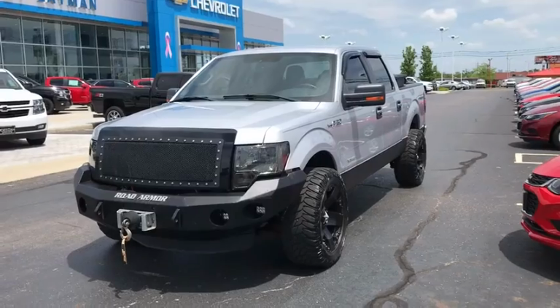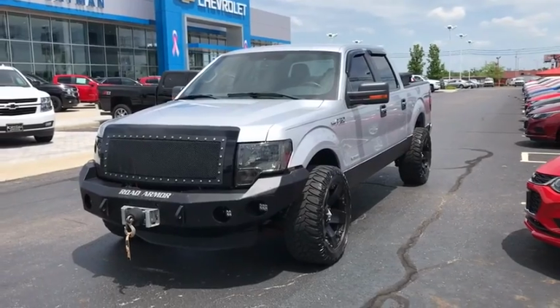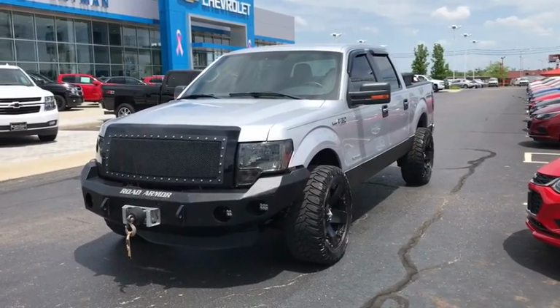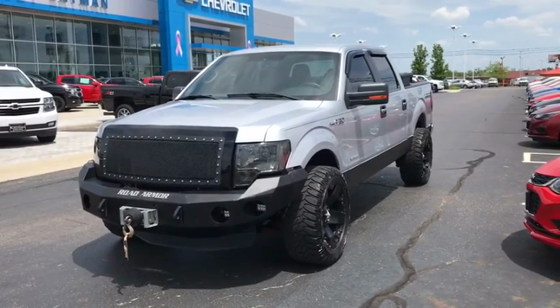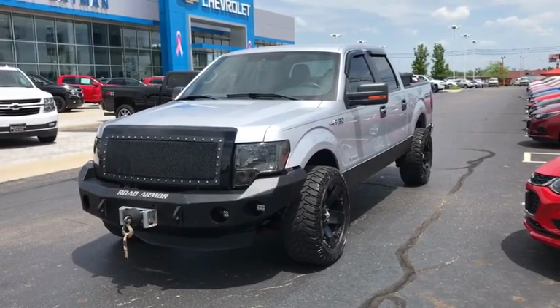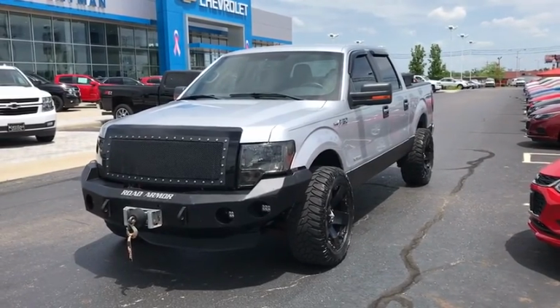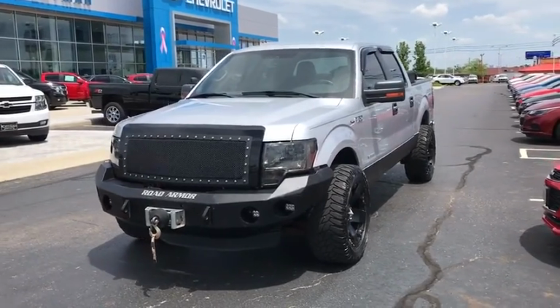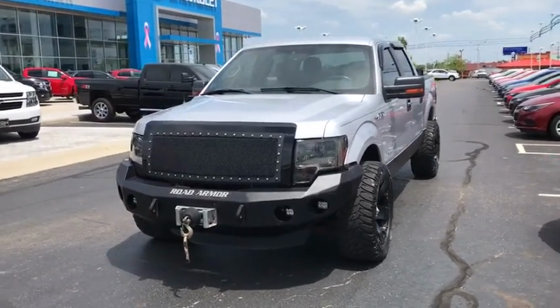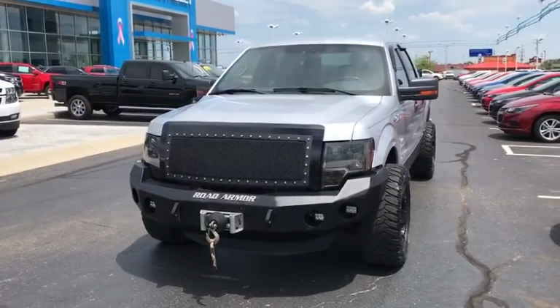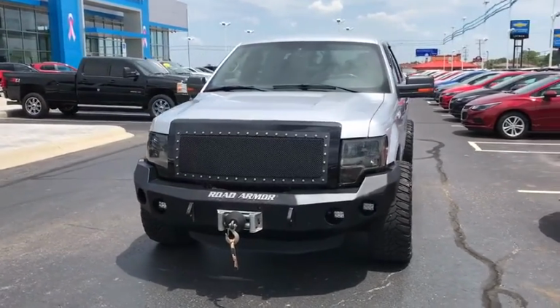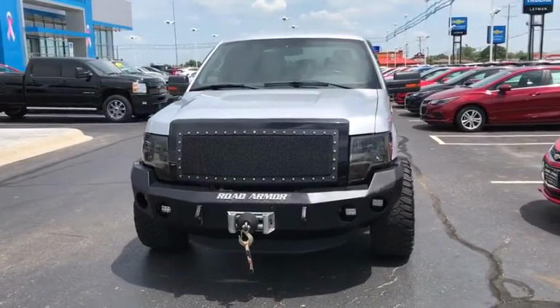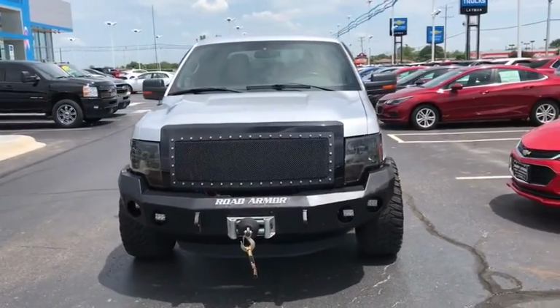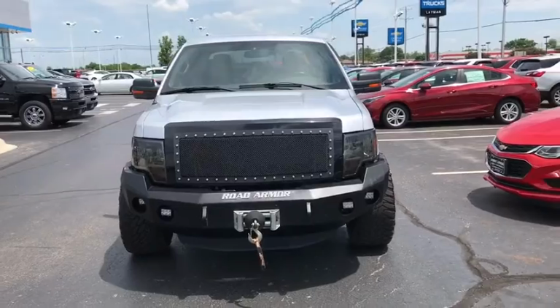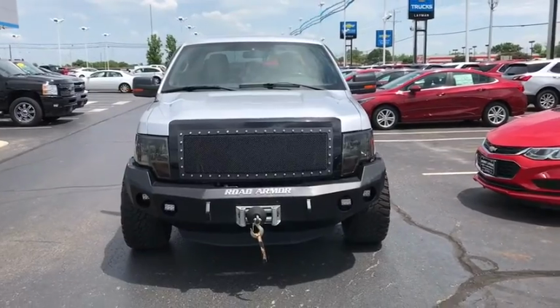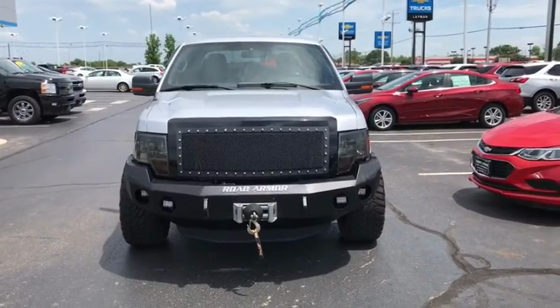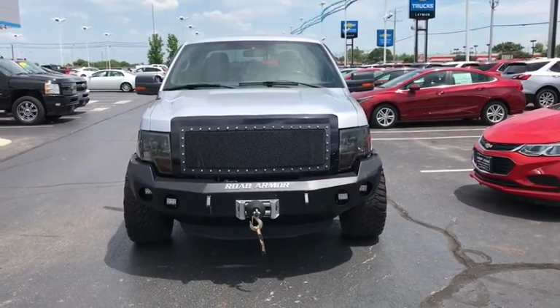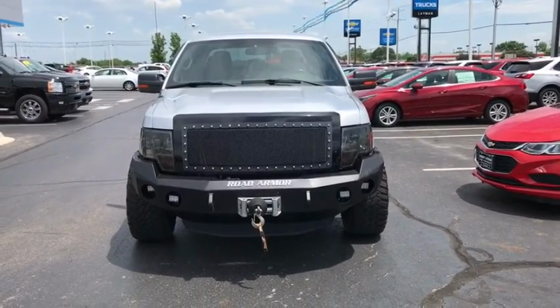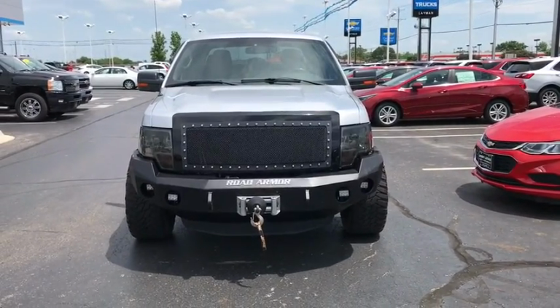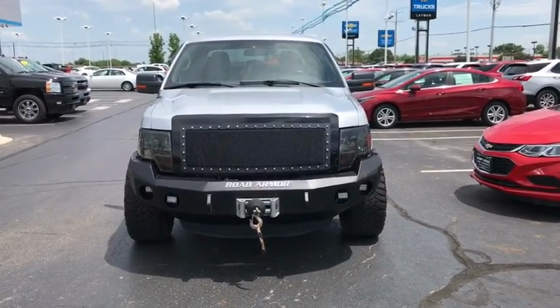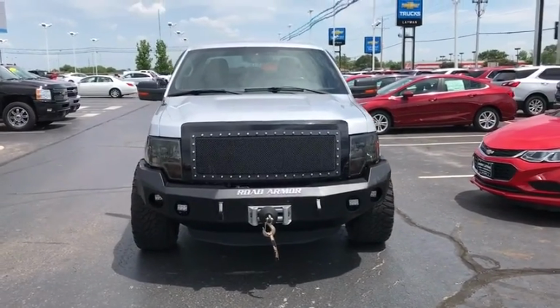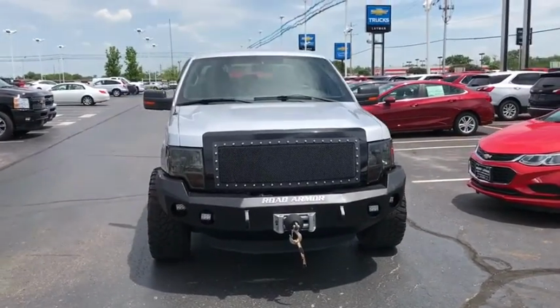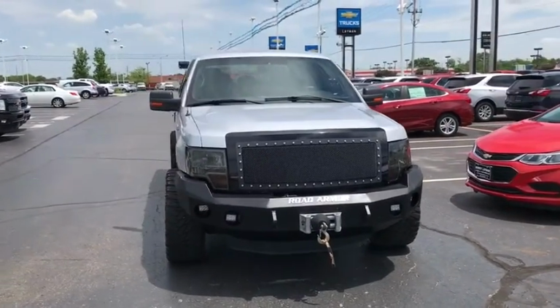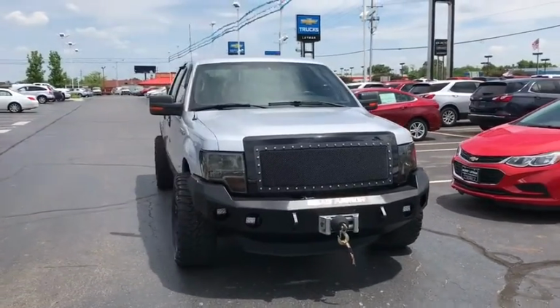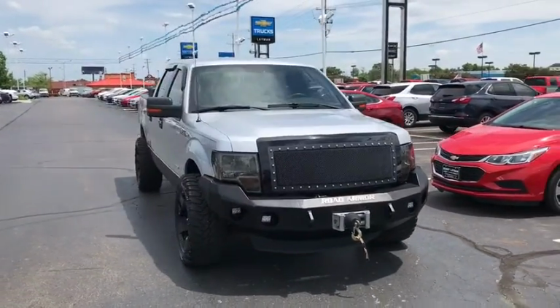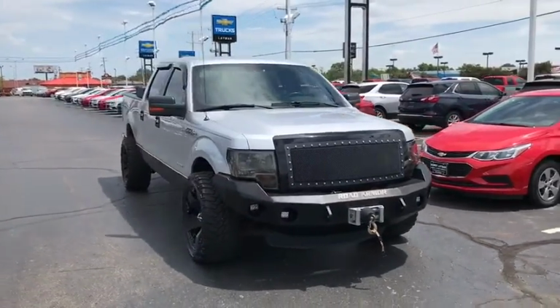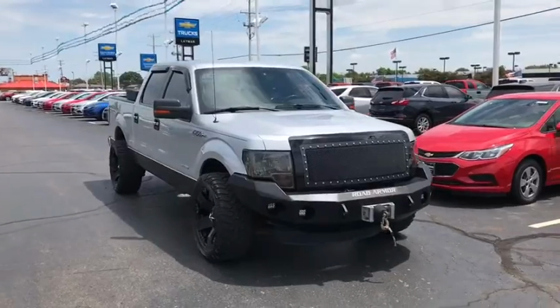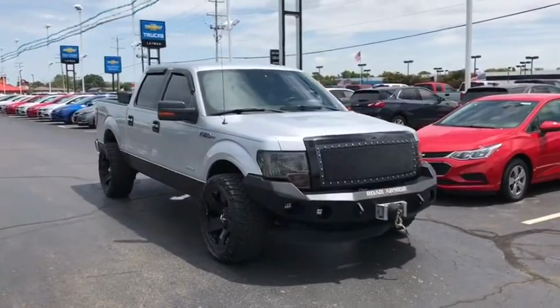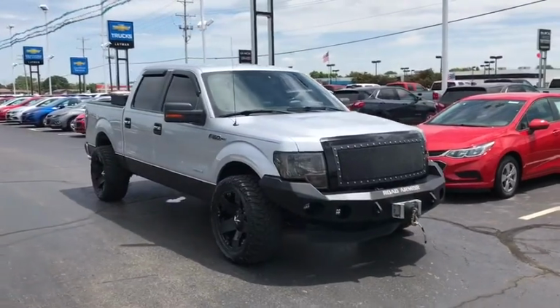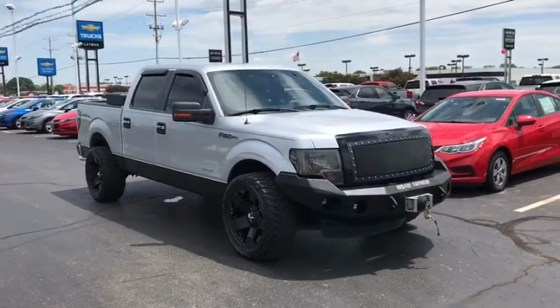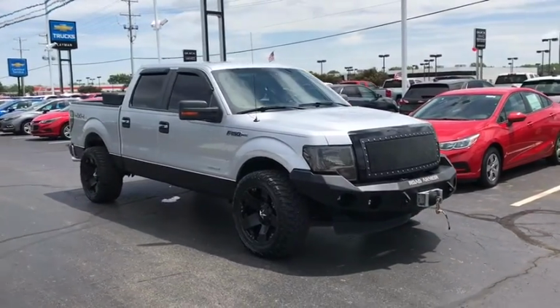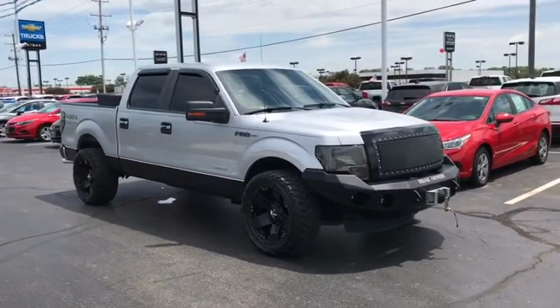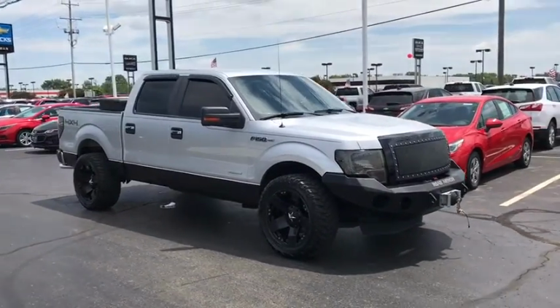2011 Ford F-150. A Ford F-150 knows how to handle any situation. It's built to follow orders. No whining. This vehicle has less than 120,000 miles.